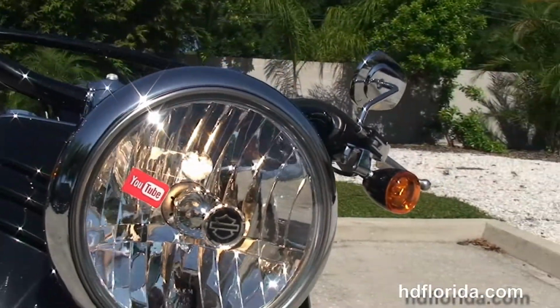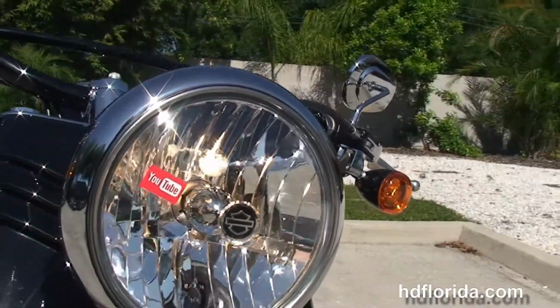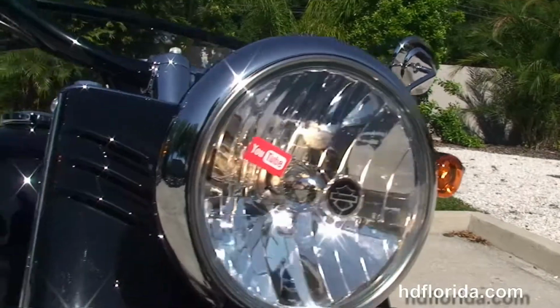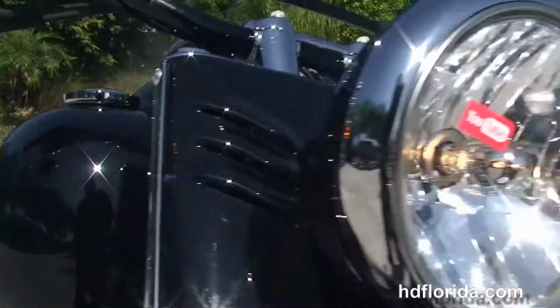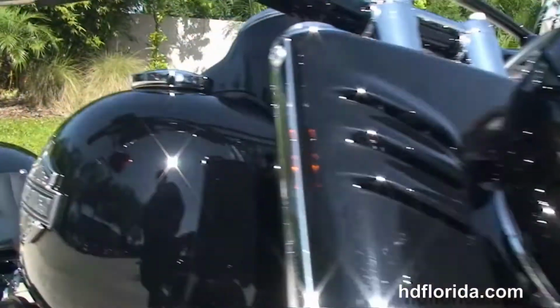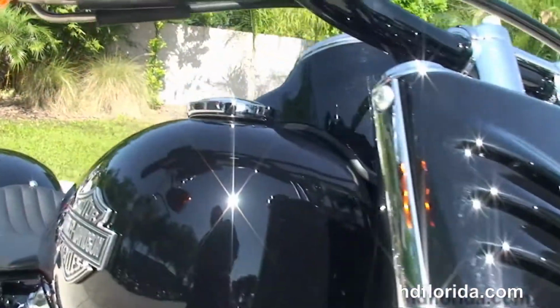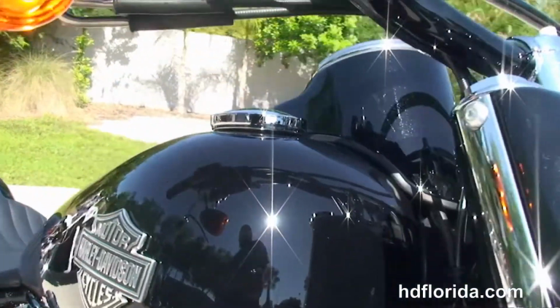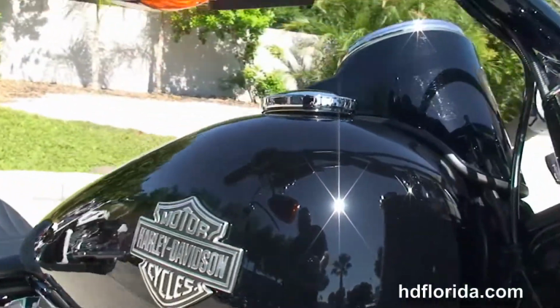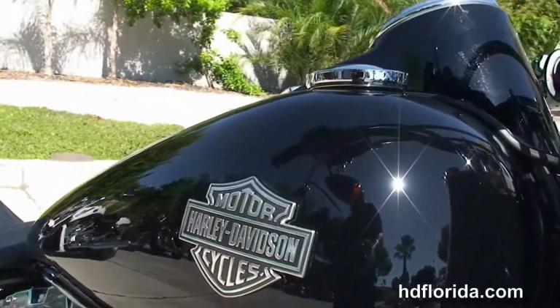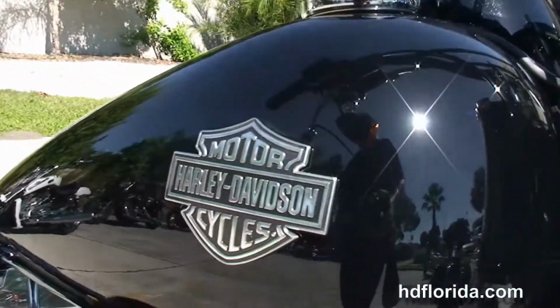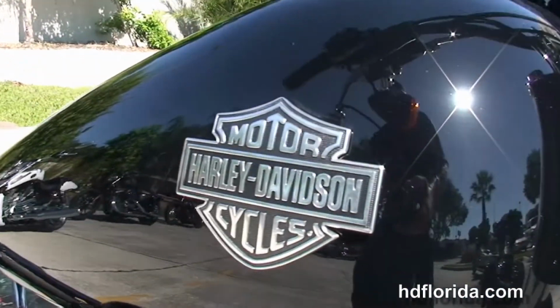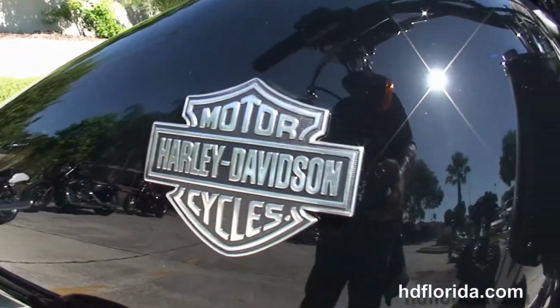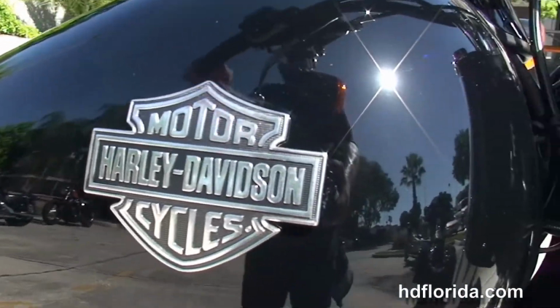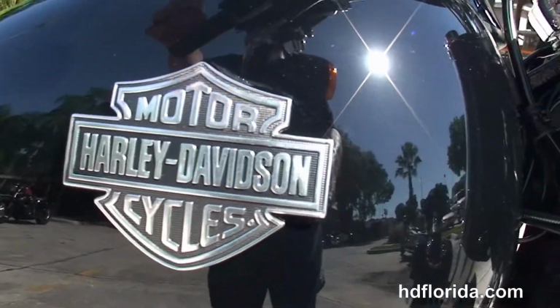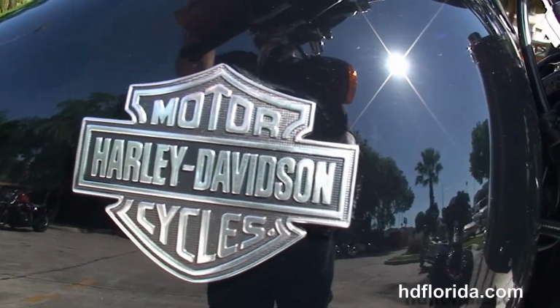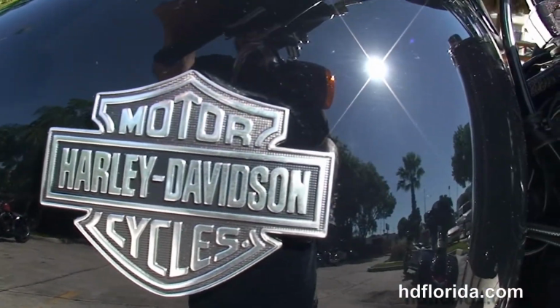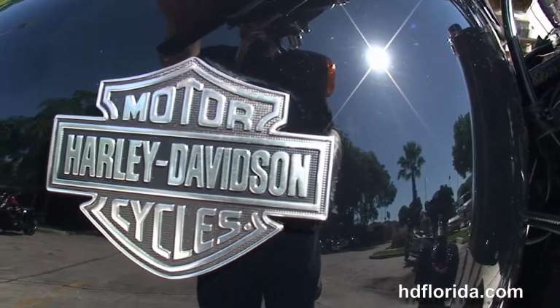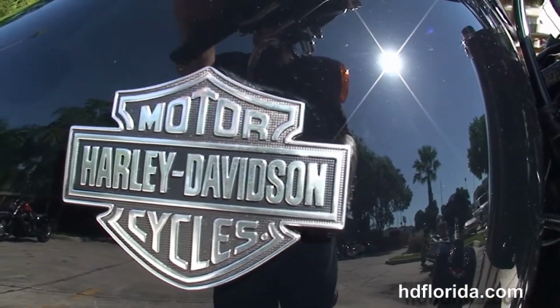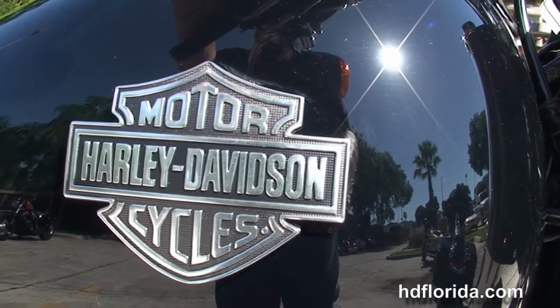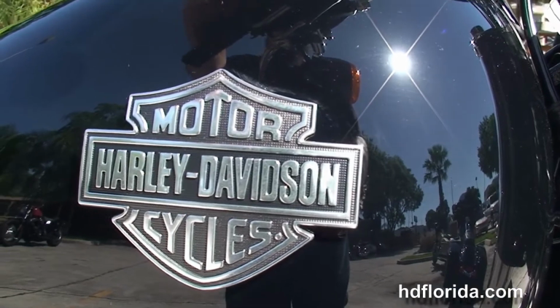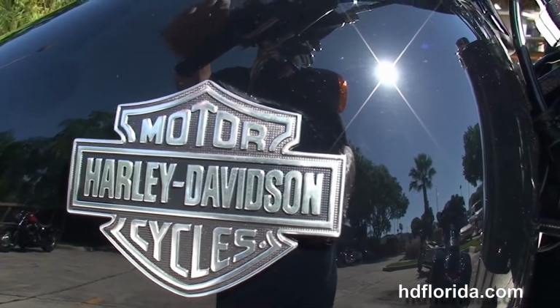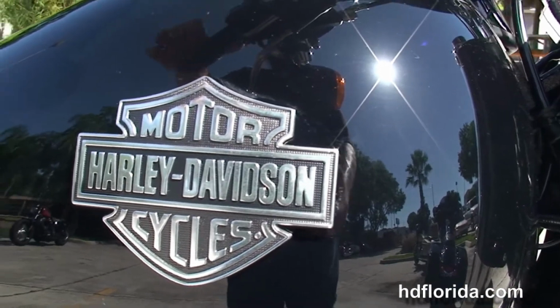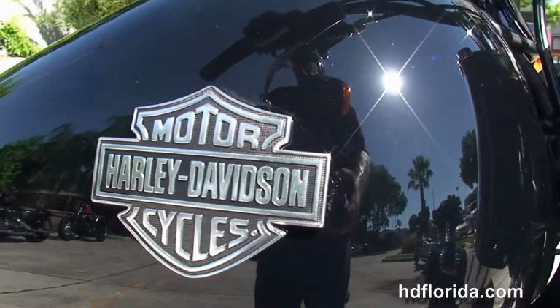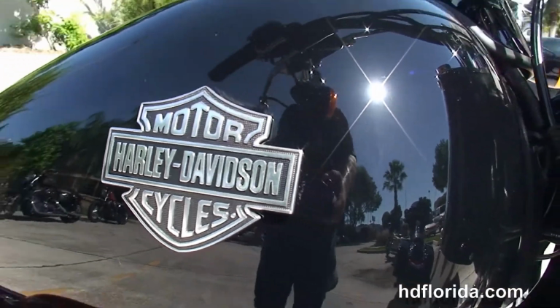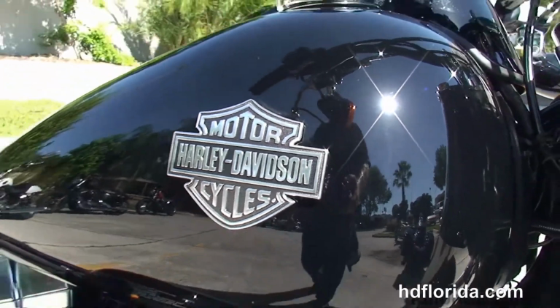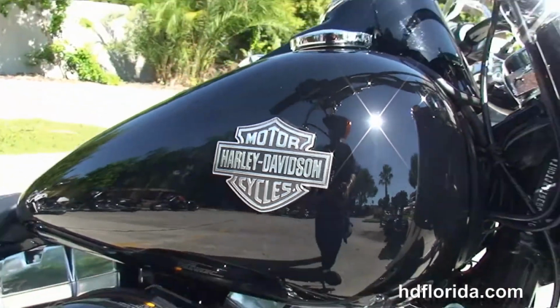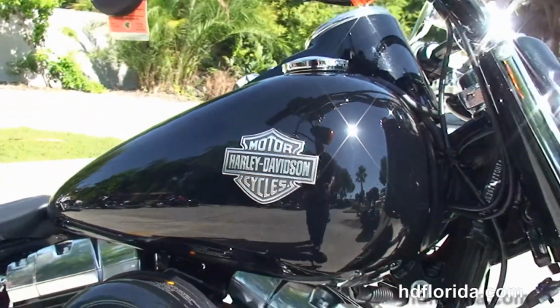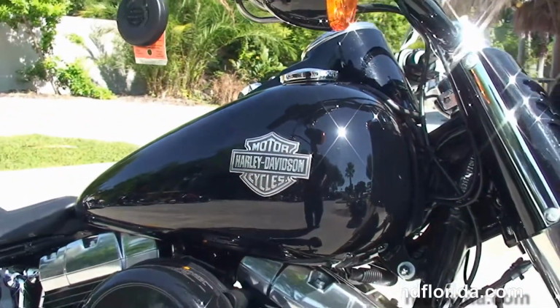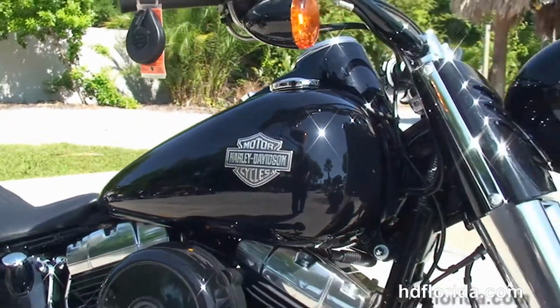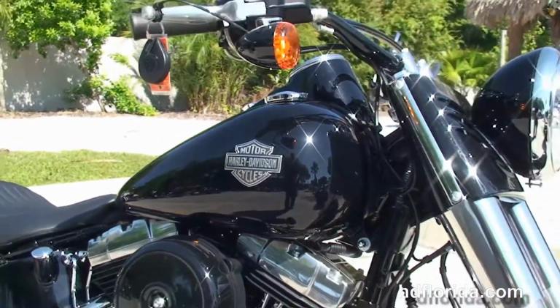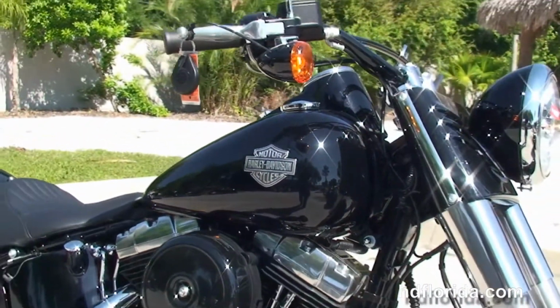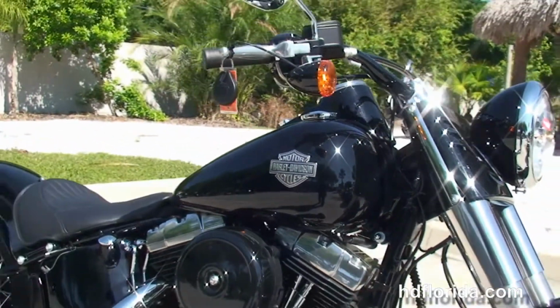We finance new Harley Davidsons up to 84 months and be sure to ask about our fly and ride program. Options and accessories on this bike retail out over $1,200.